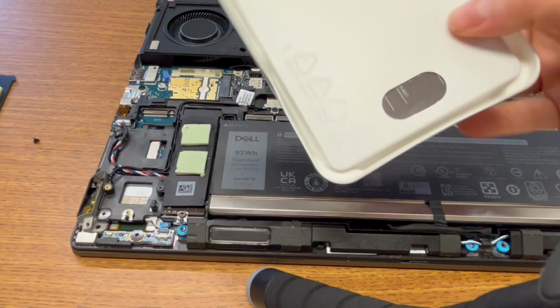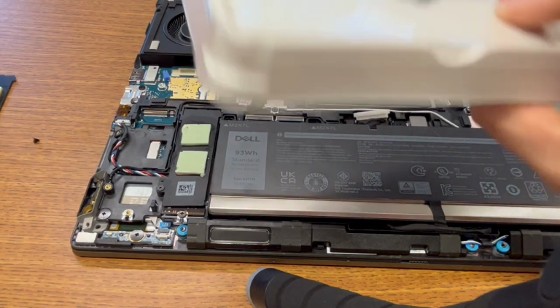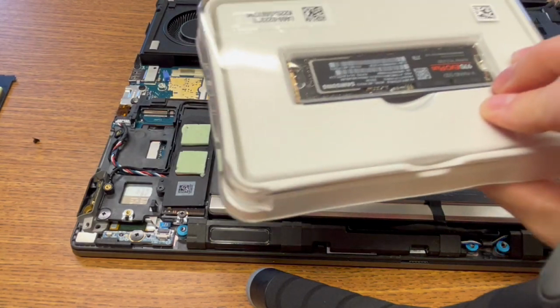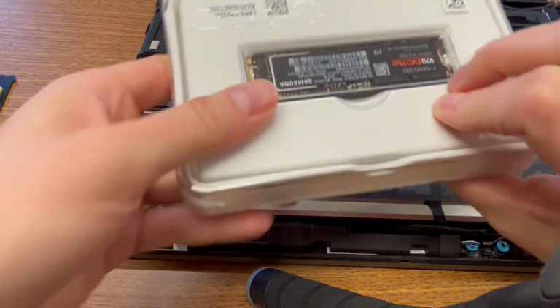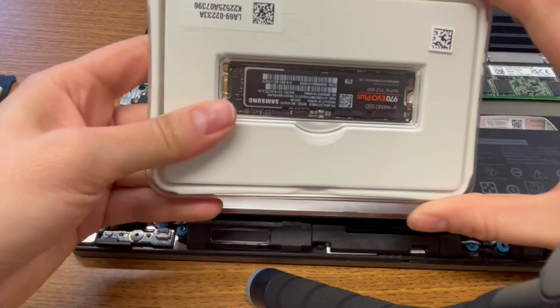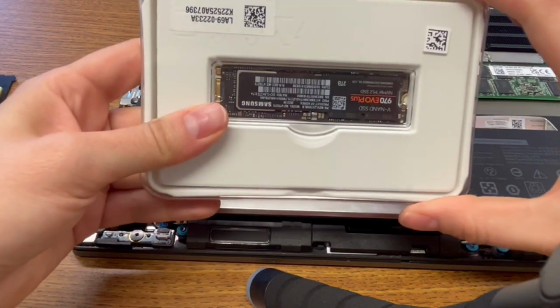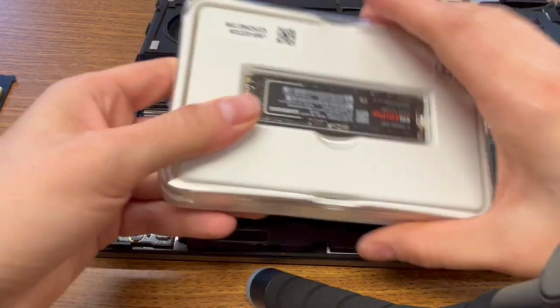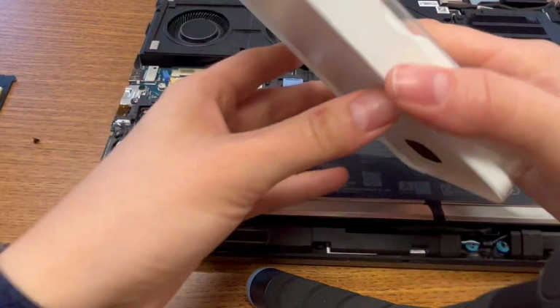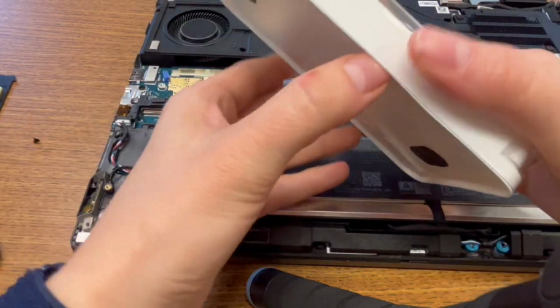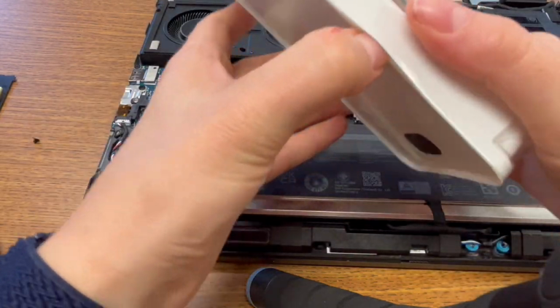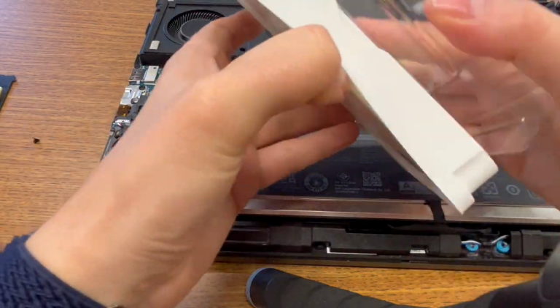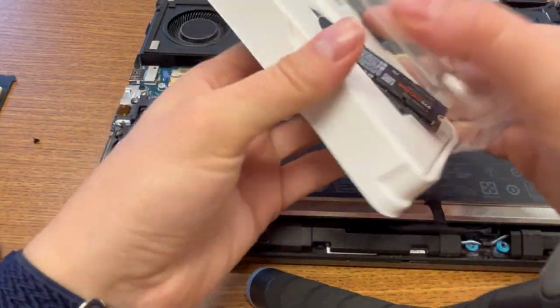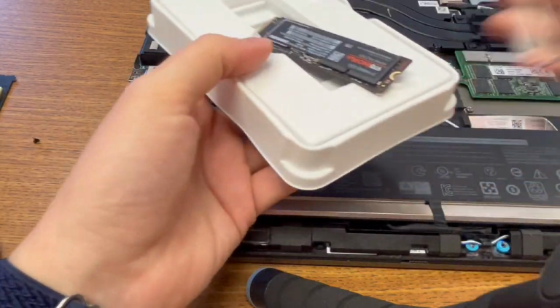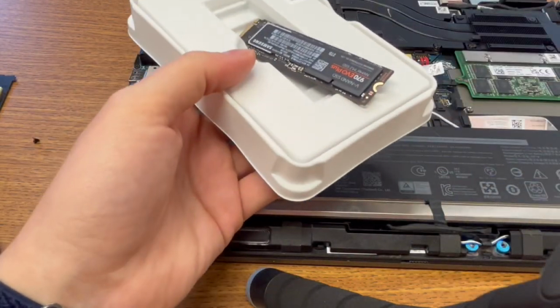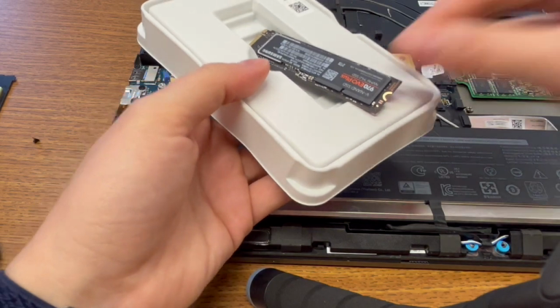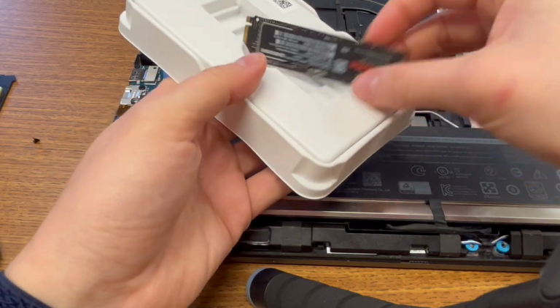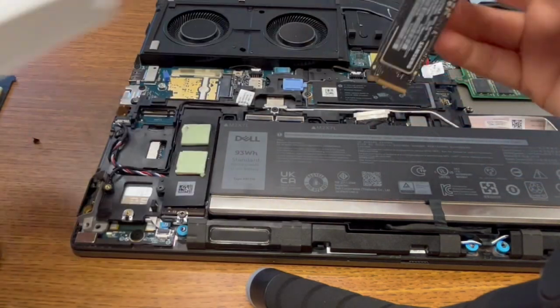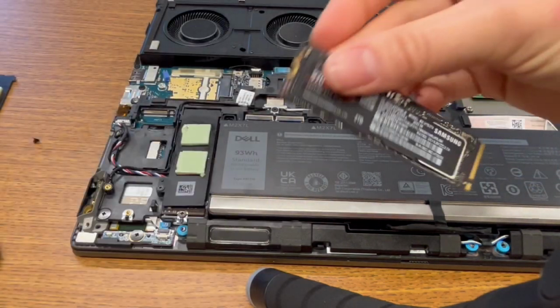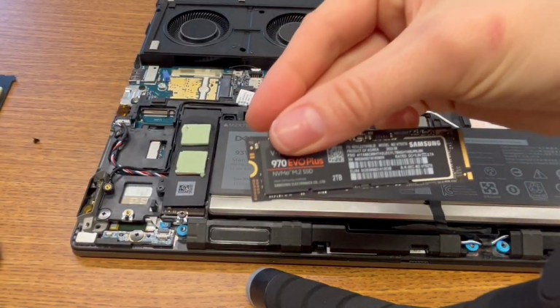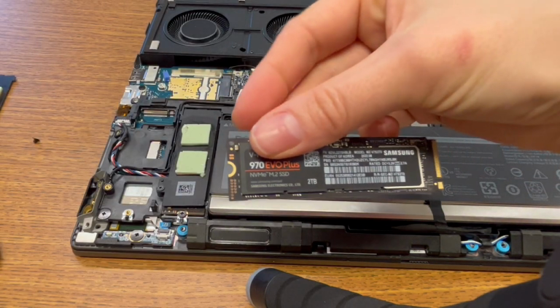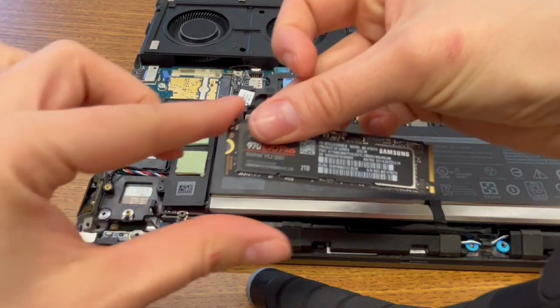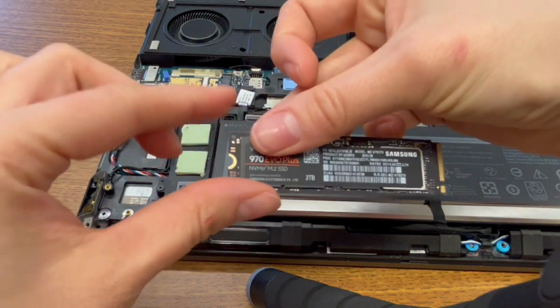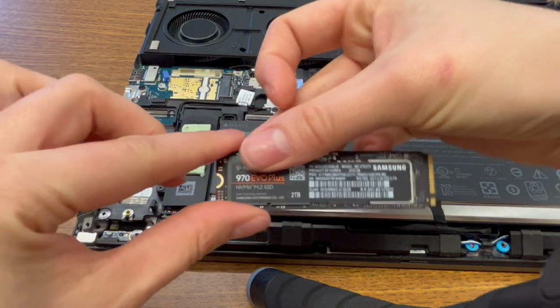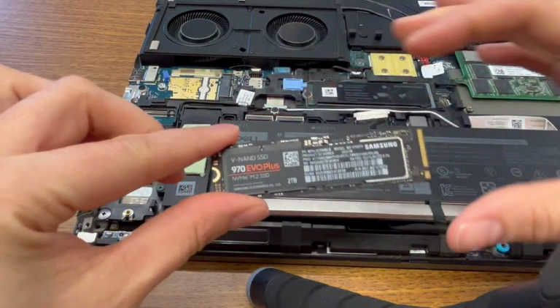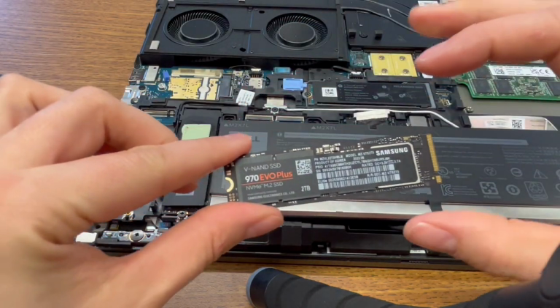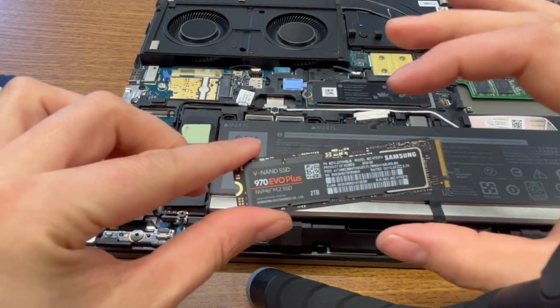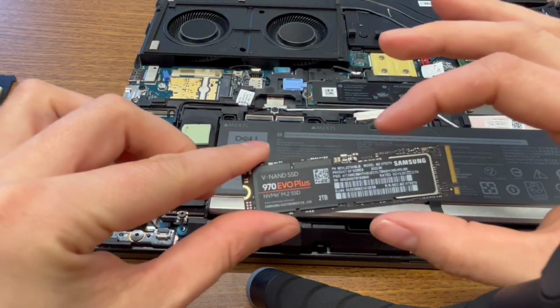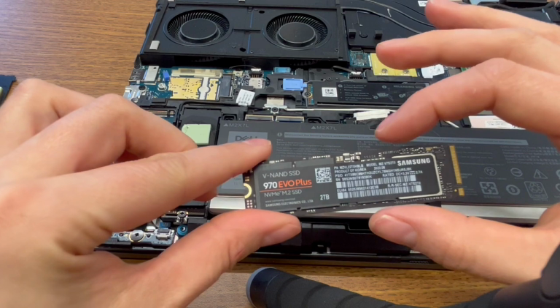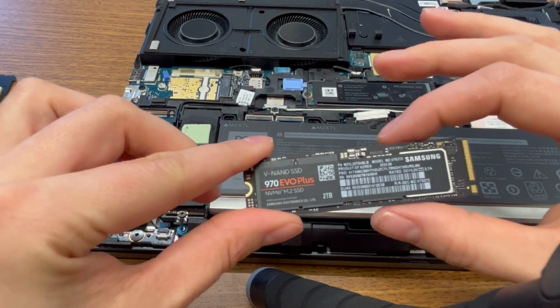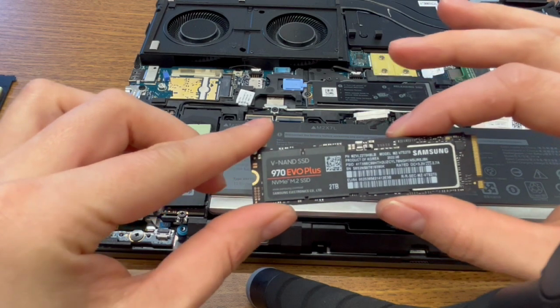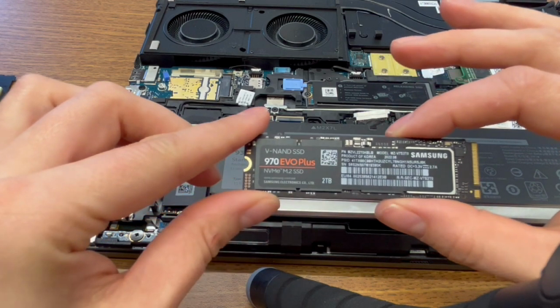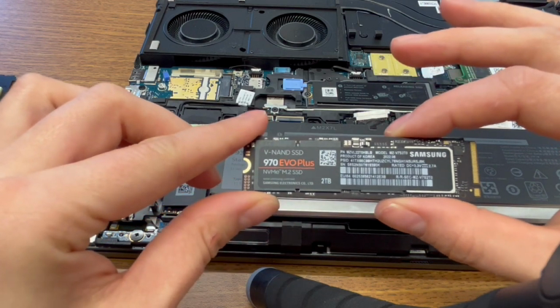My name is Liz. I'm a certified technician. I'm going to show you how to install a solid-state drive without damaging your computer. If you find this video in any way helpful, please like and share. The link to the solid-state drive in this video is in the description.